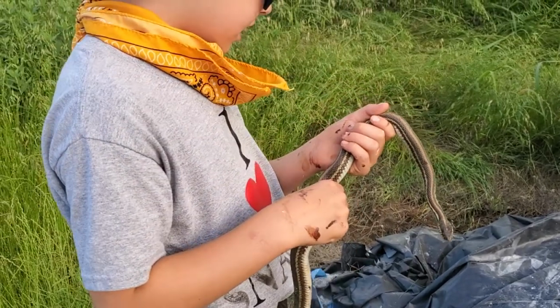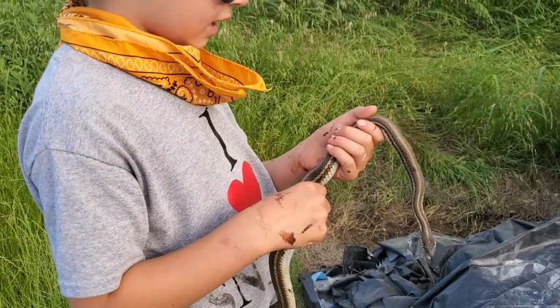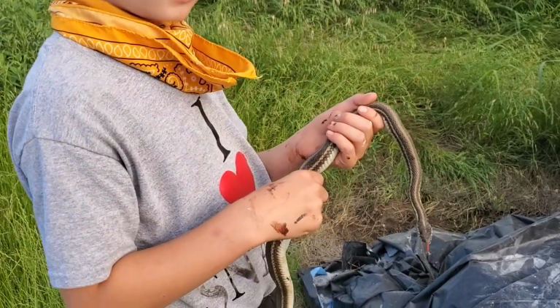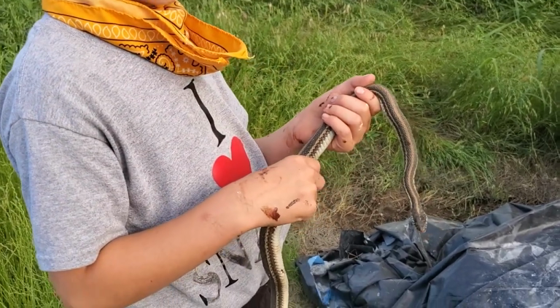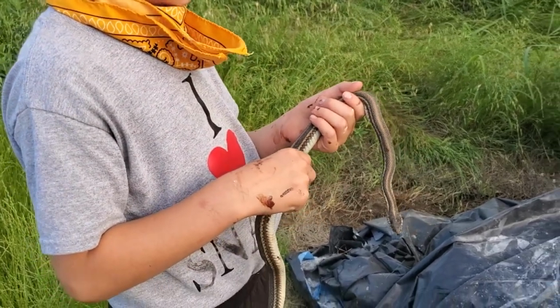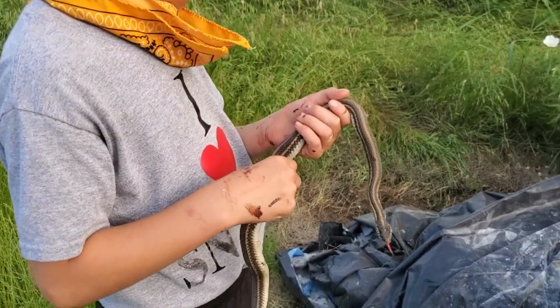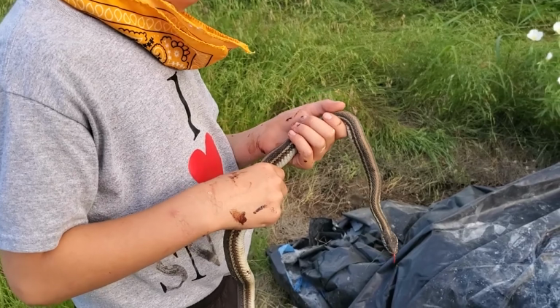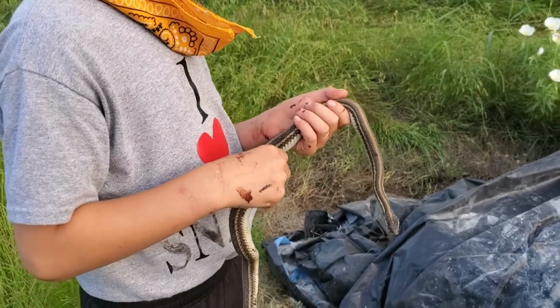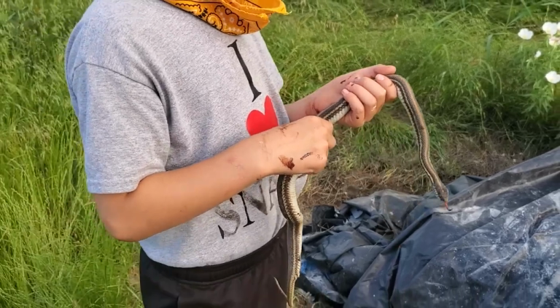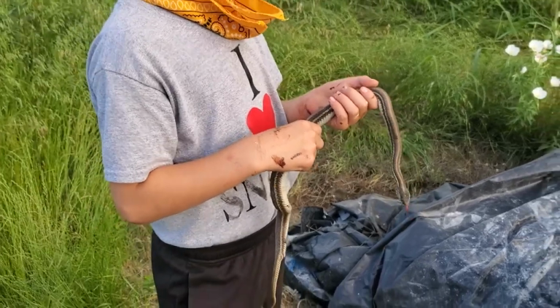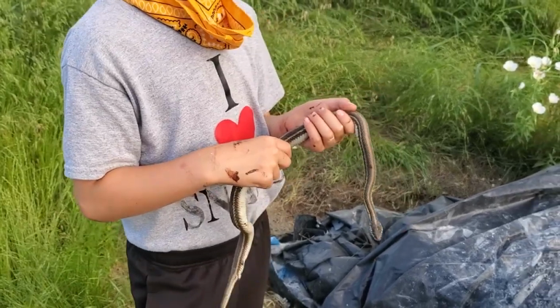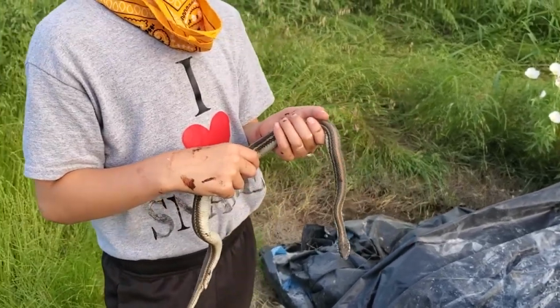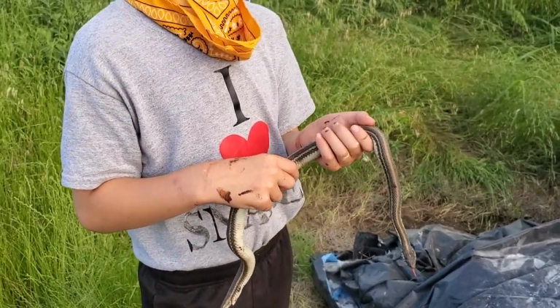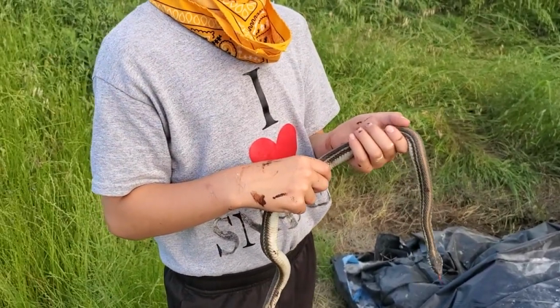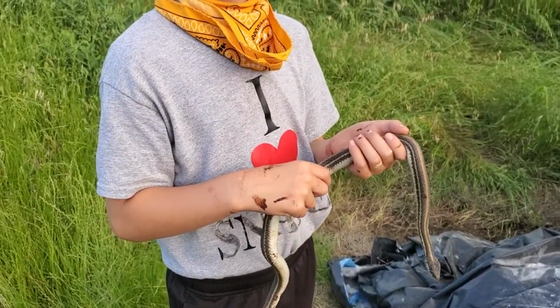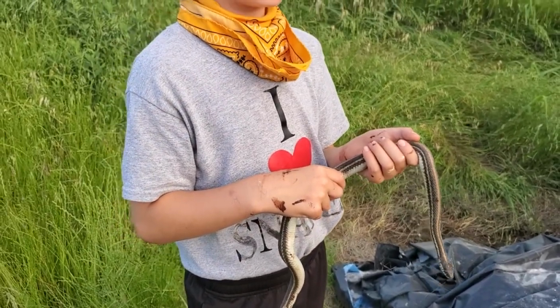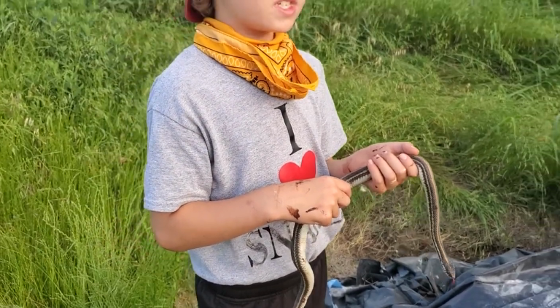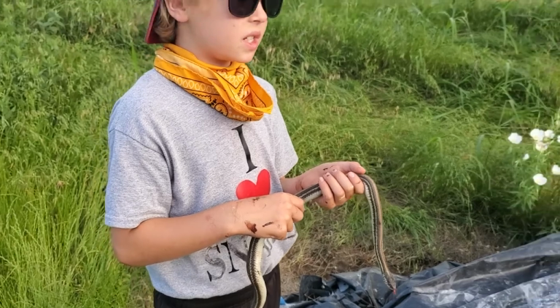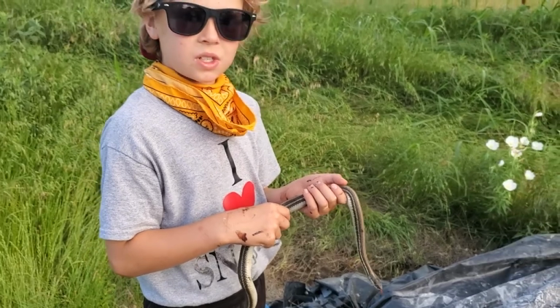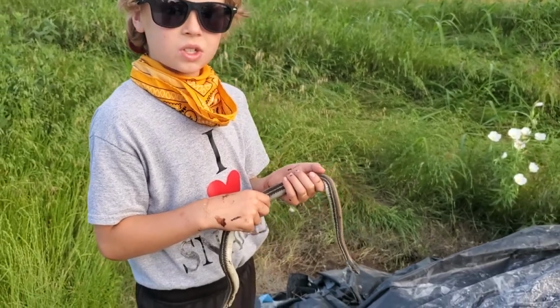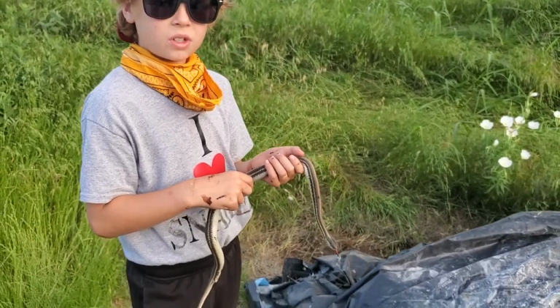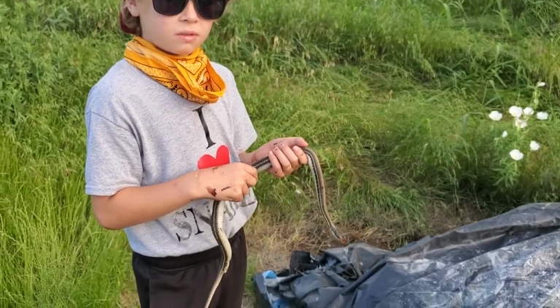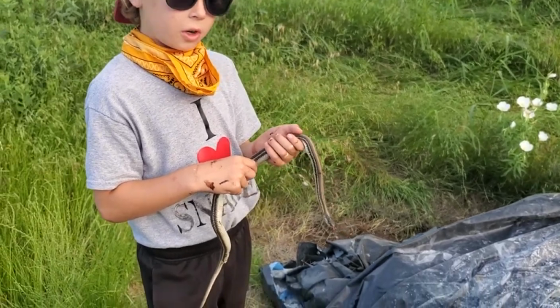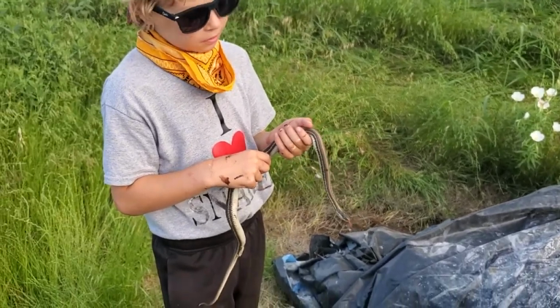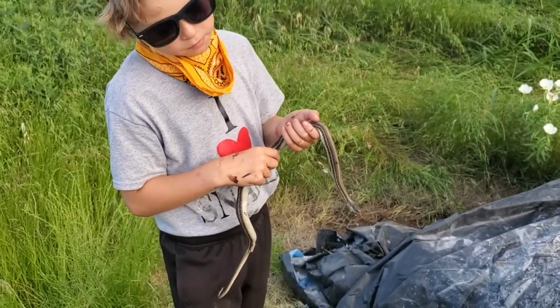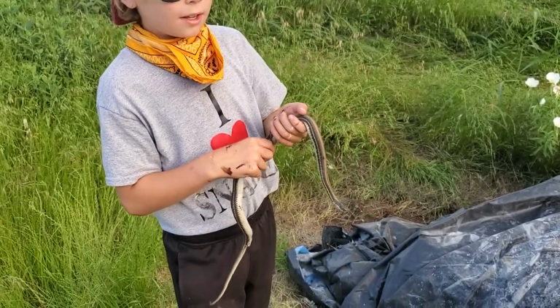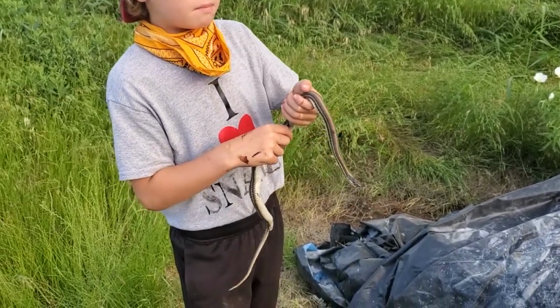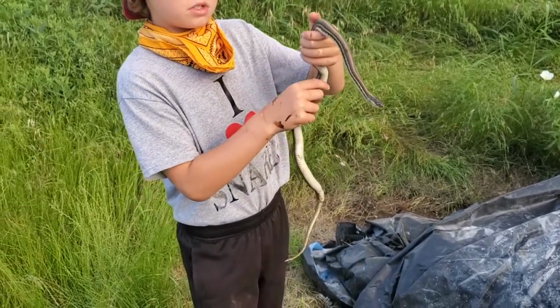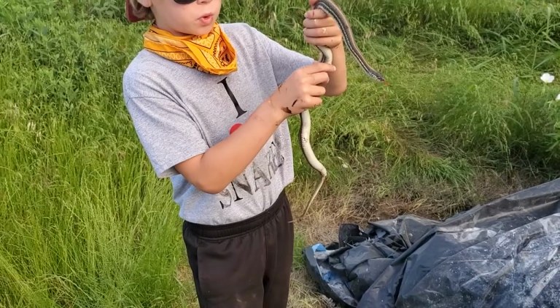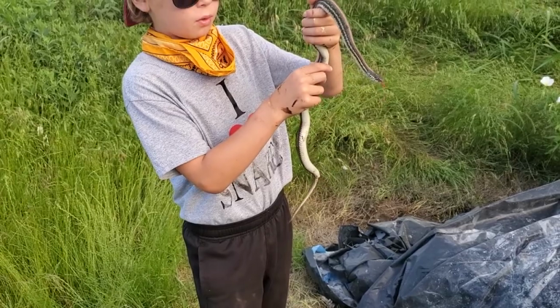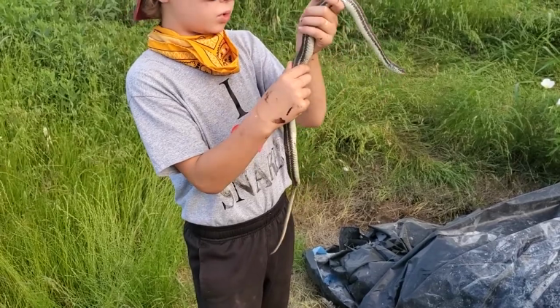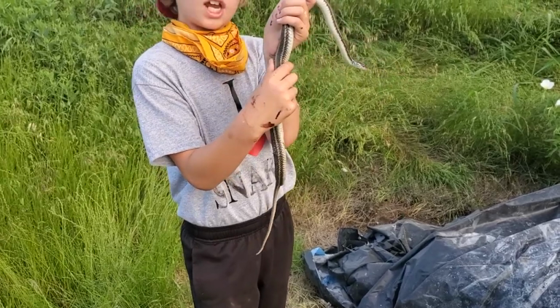You didn't think anything would be under here. We've searched under this a lot and never had any luck, and yet we find one of the hardest to find snakes in Texas, in our area. I bet this is the first one ever found in Grayson County.